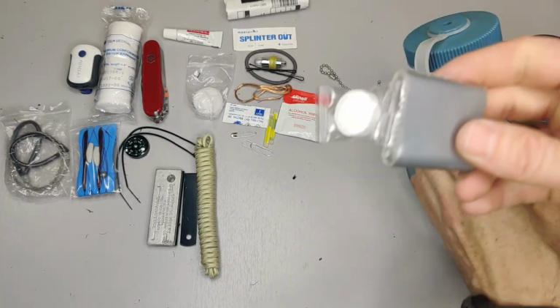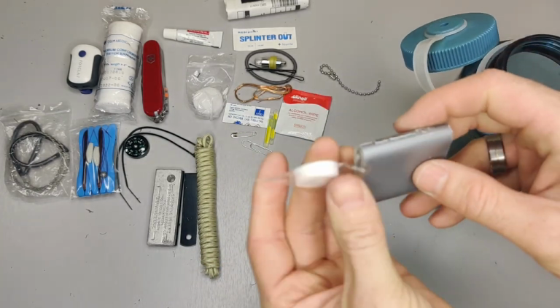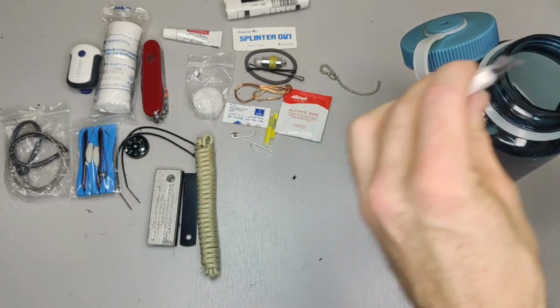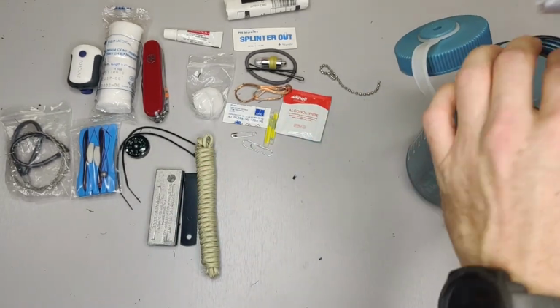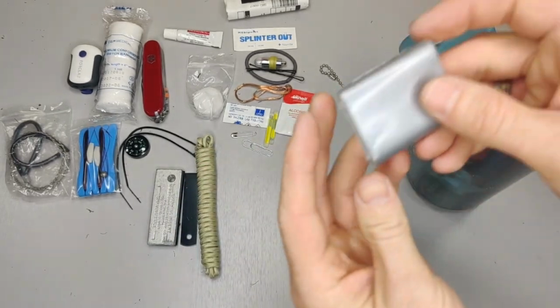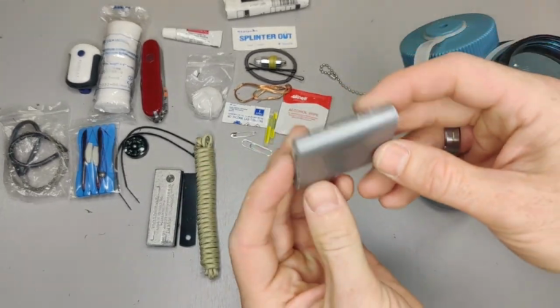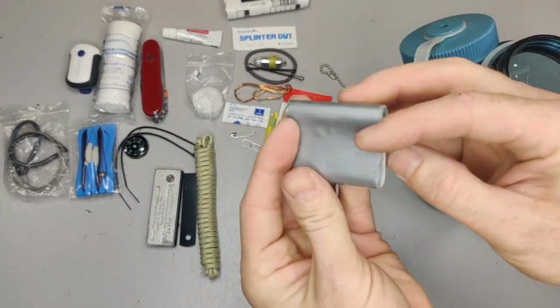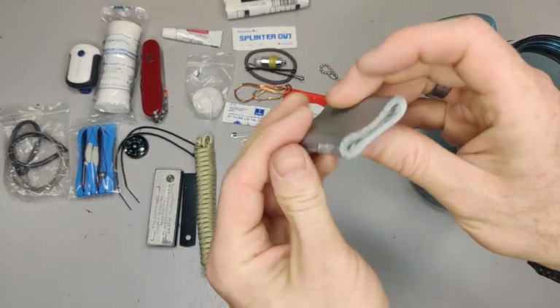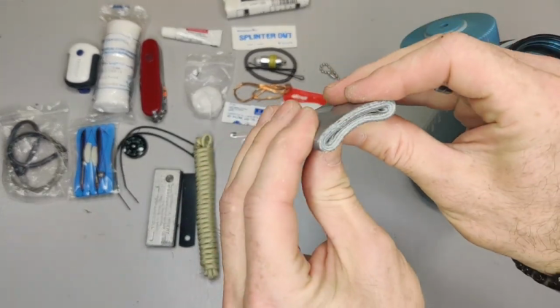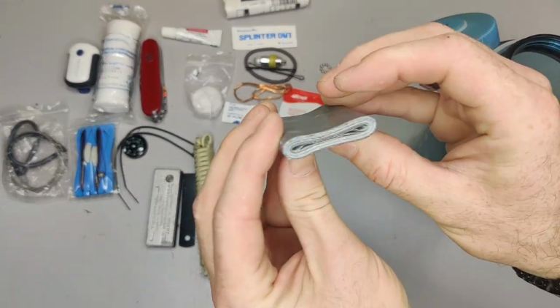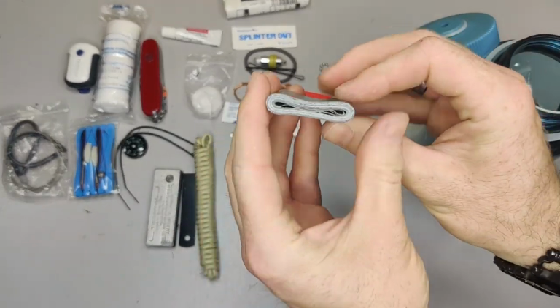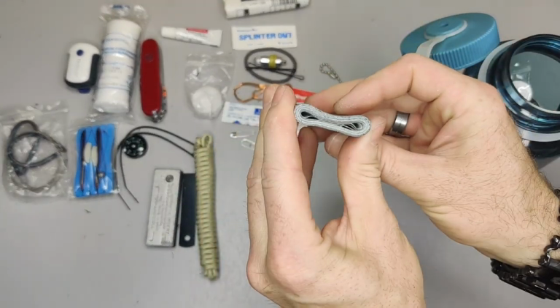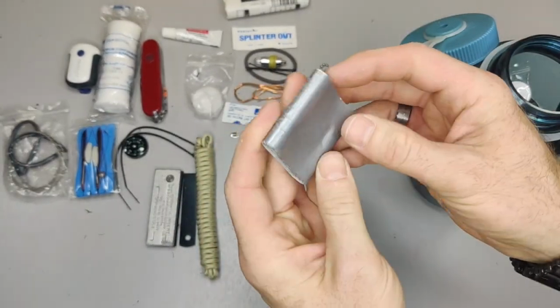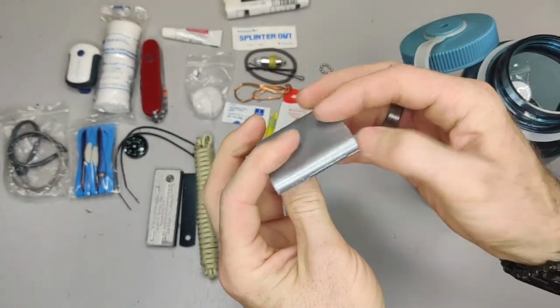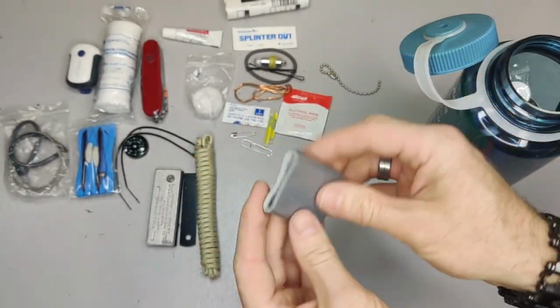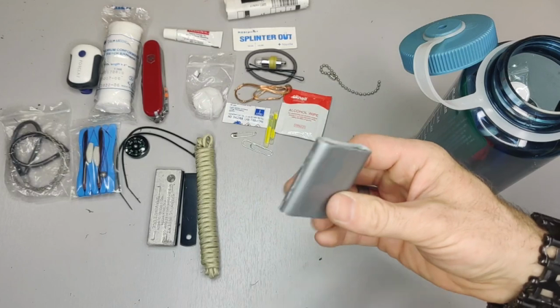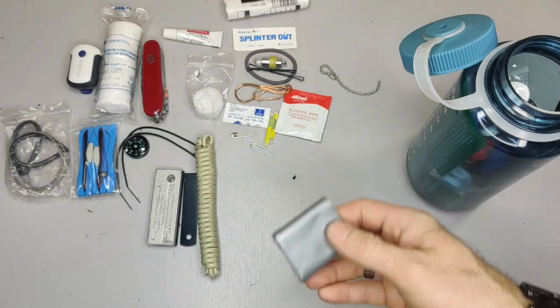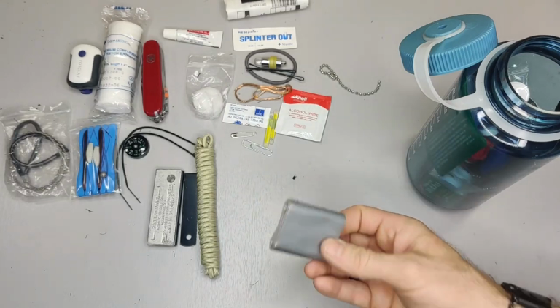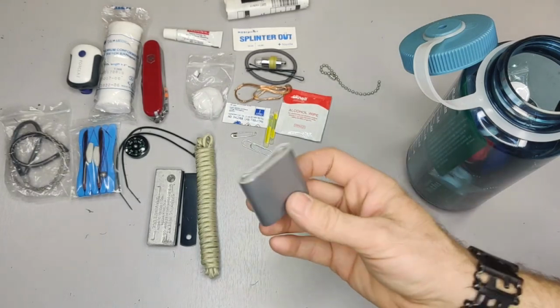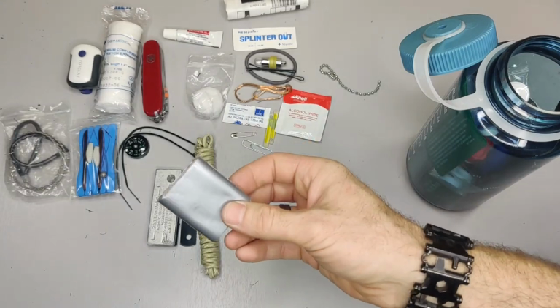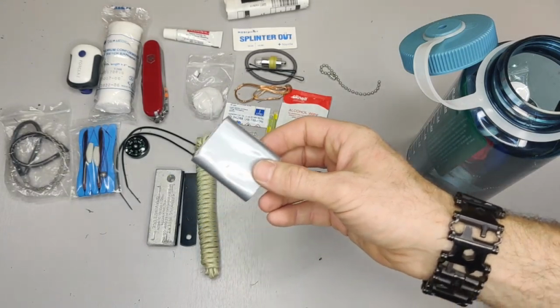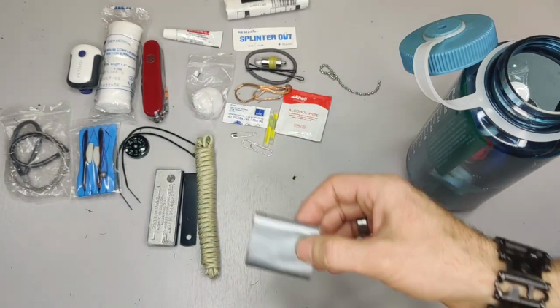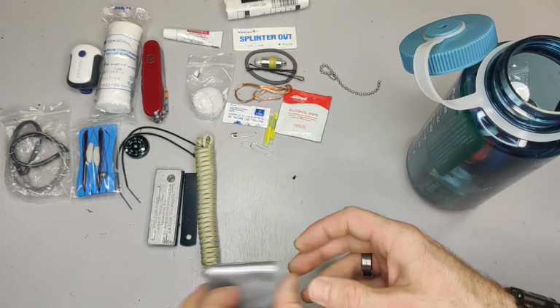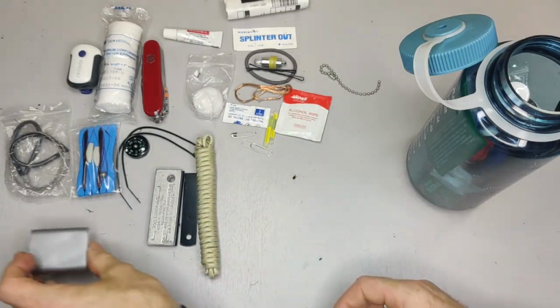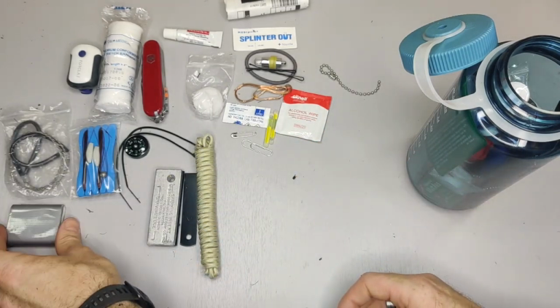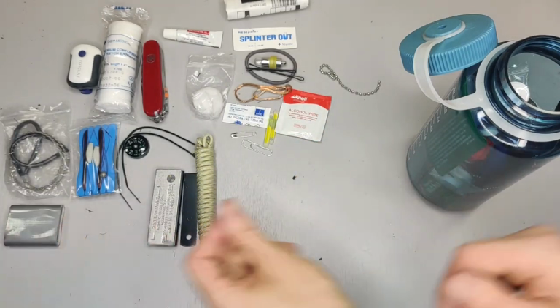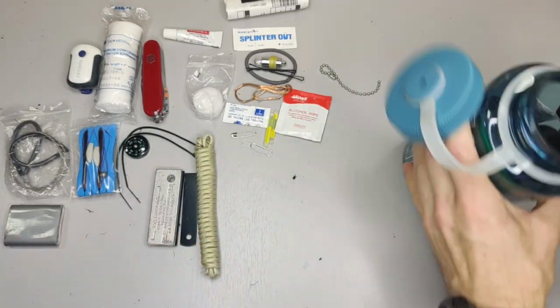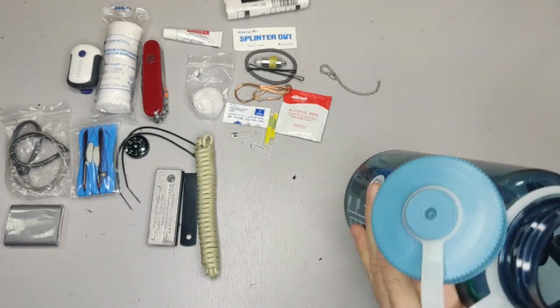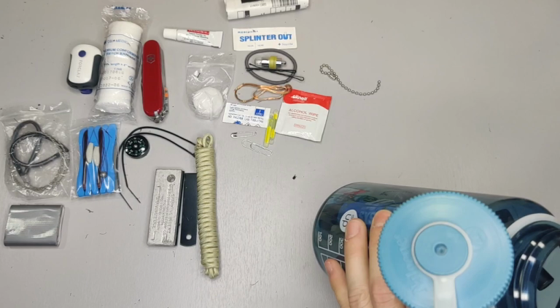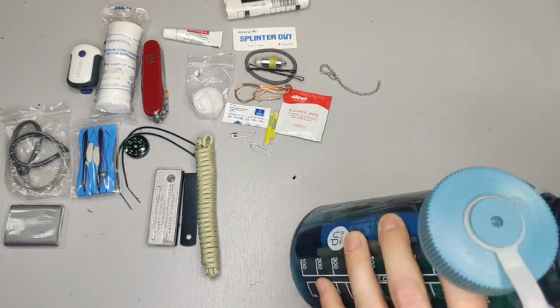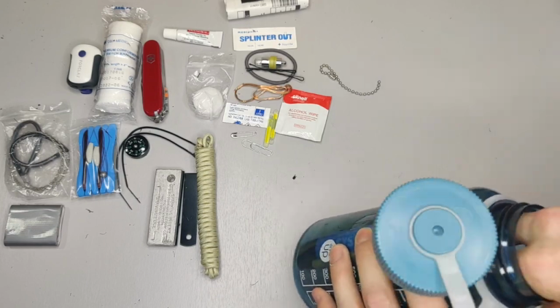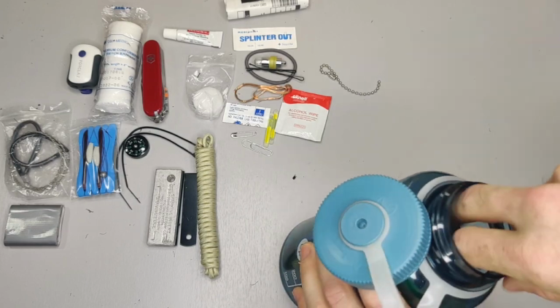Then I have some duct tape. I basically just rolled it on top of itself so it doesn't take much space. Duct tape is amazing for doing just about anything, so it's always good to have it close by.